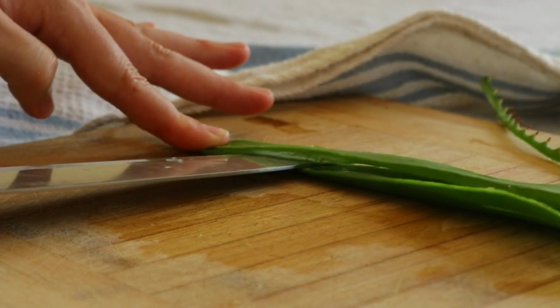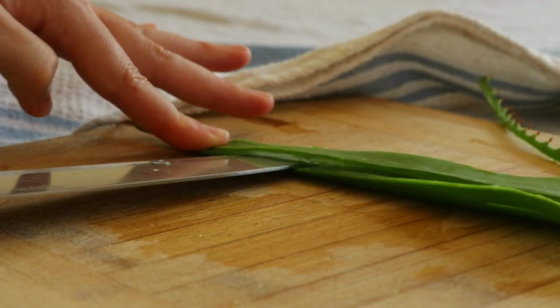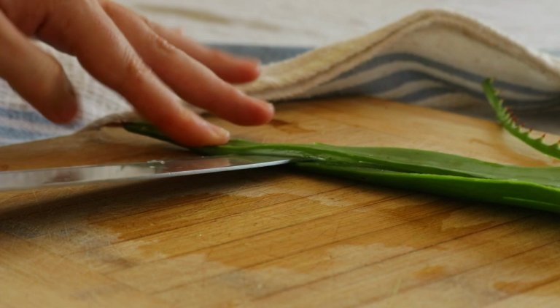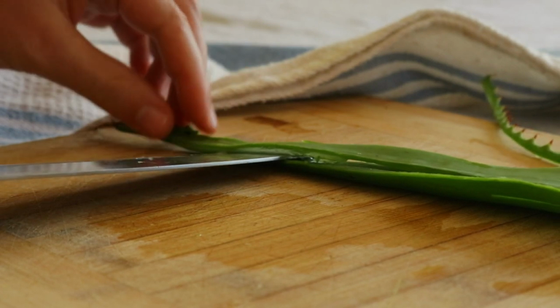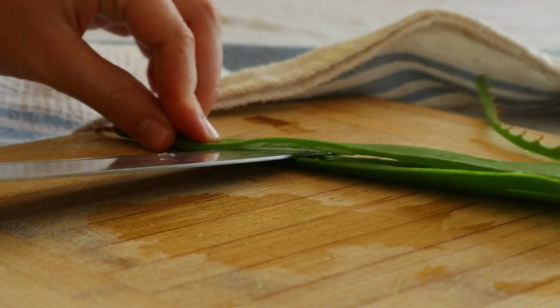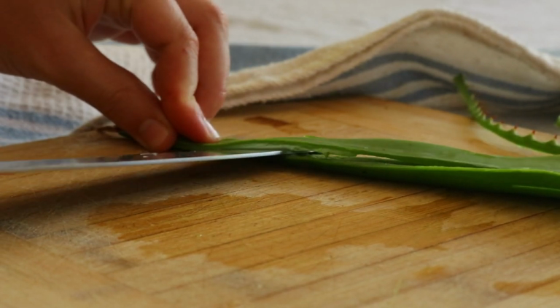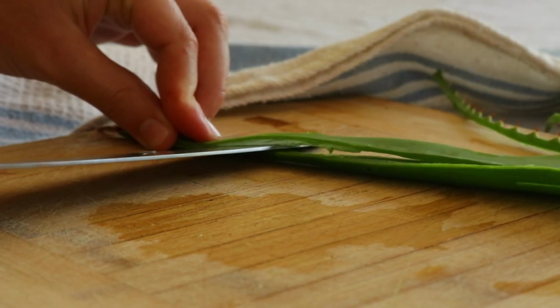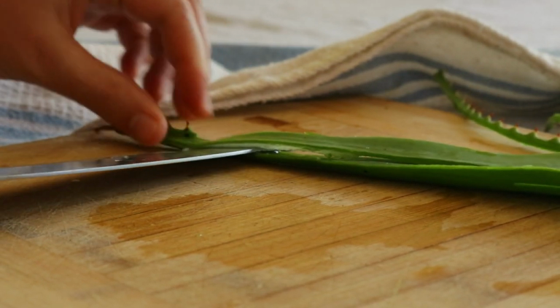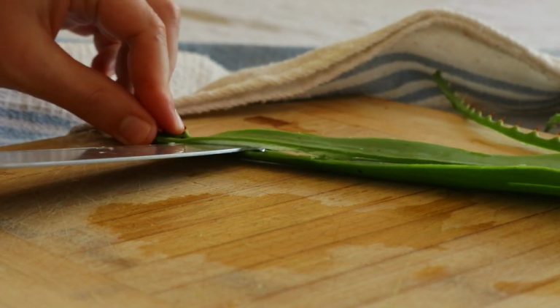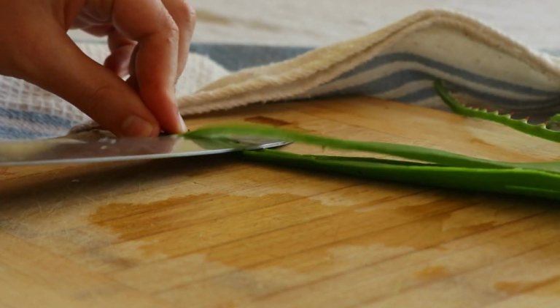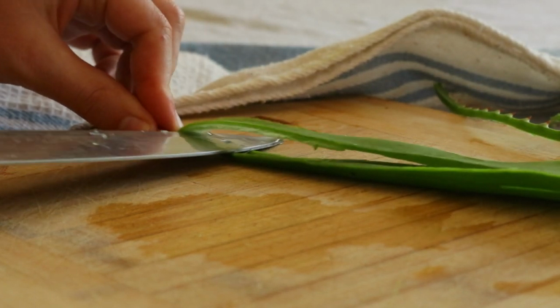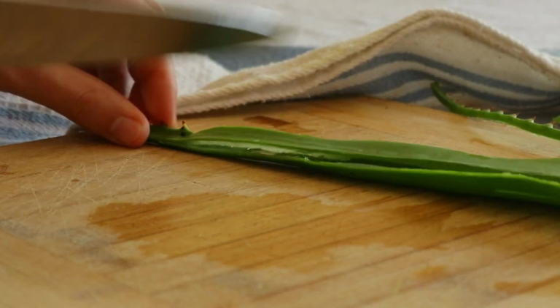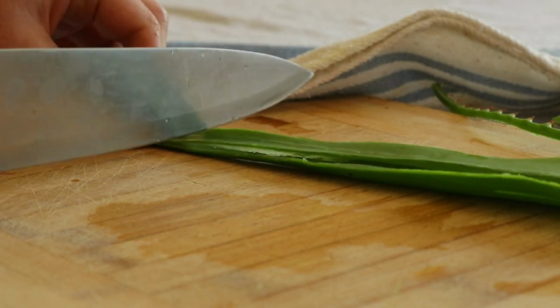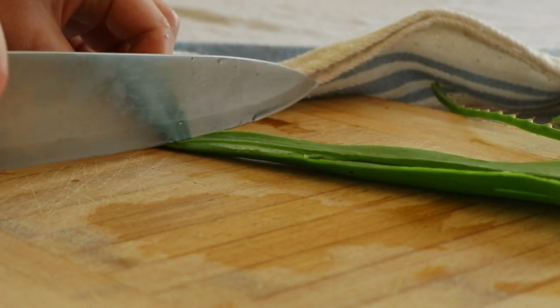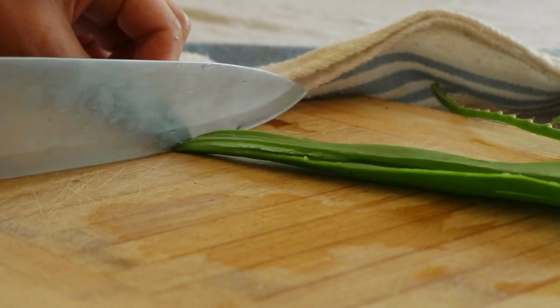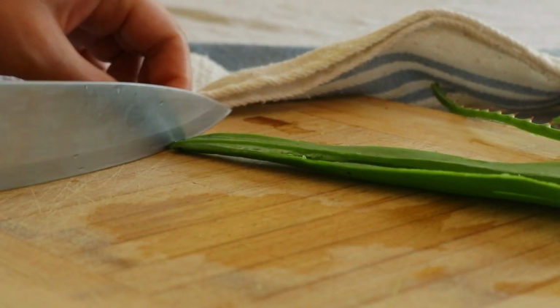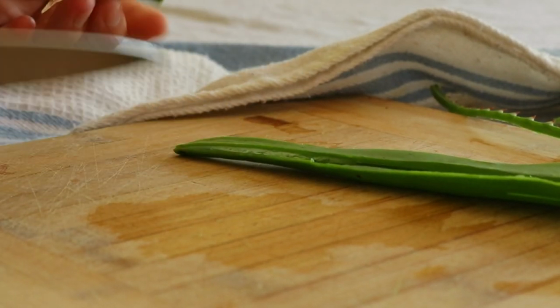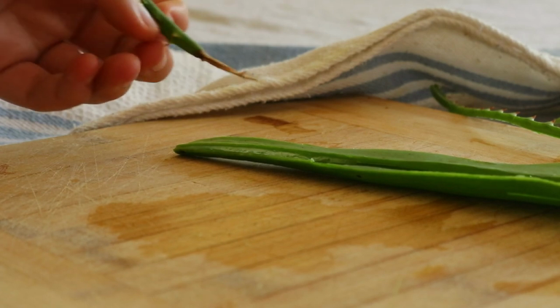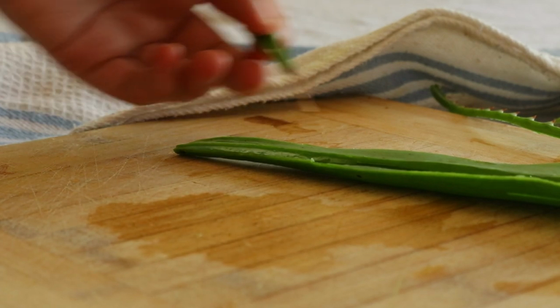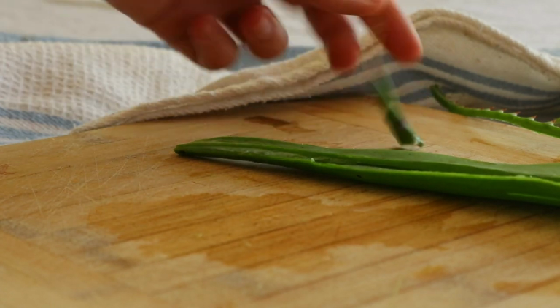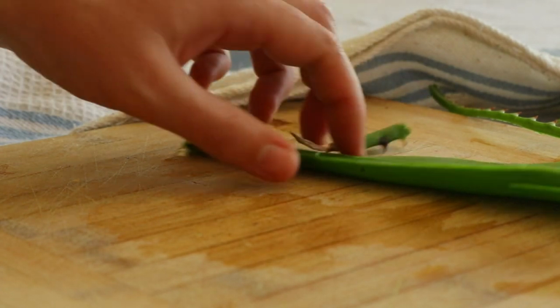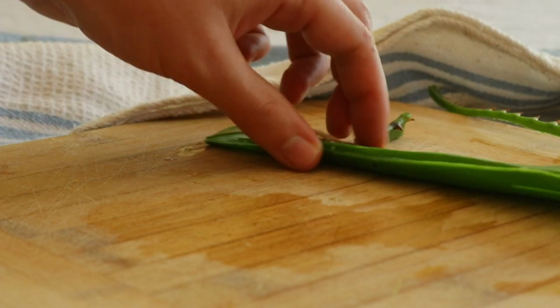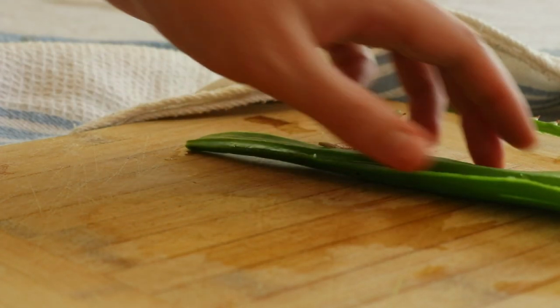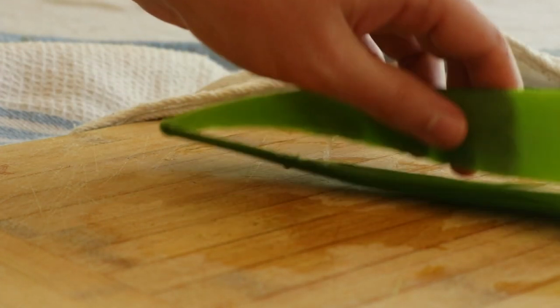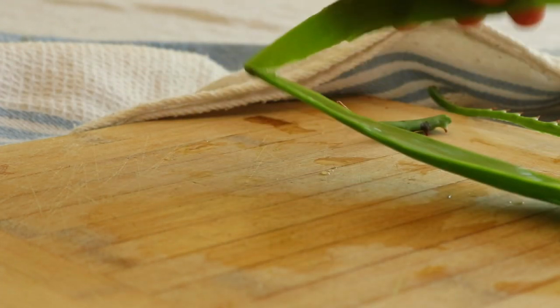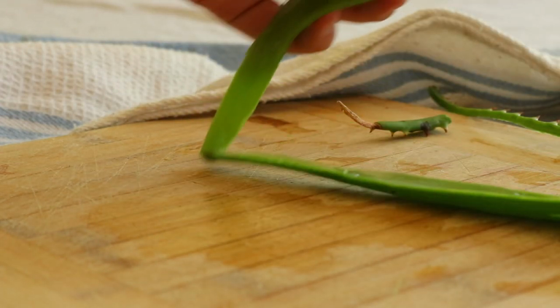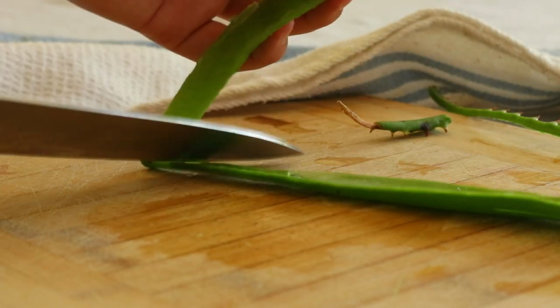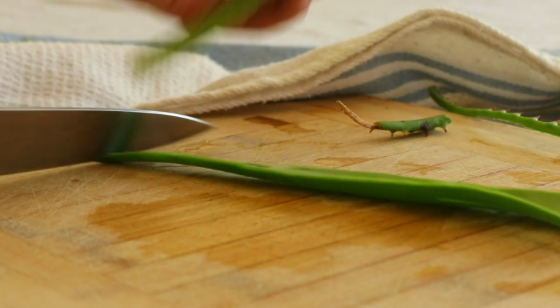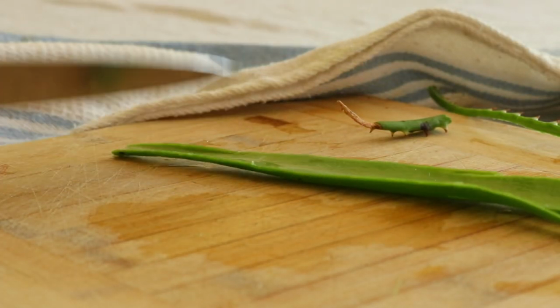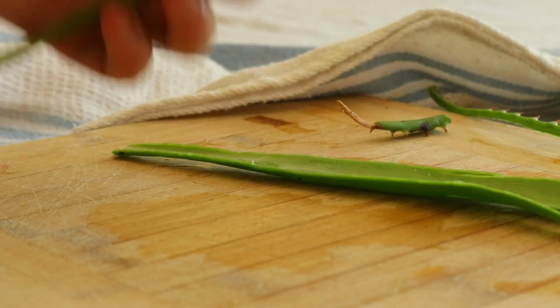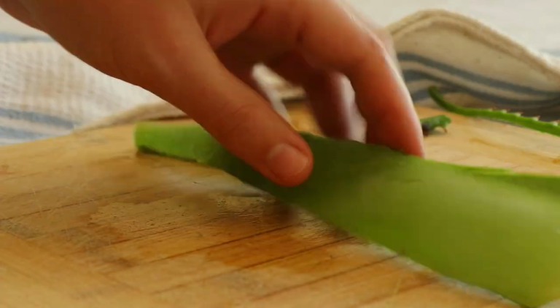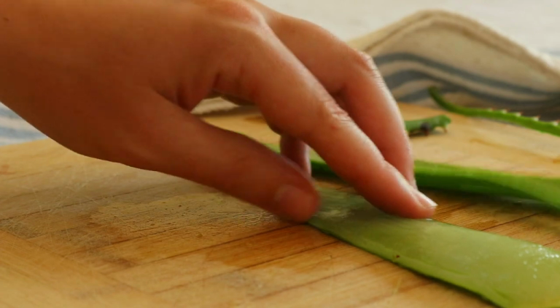Next, clean away the yellow liquid oozing from the cut in the leaf. This is a sap called Aloe latex, and it's not actually part of the Aloe Vera gel, which you'll see is clear.